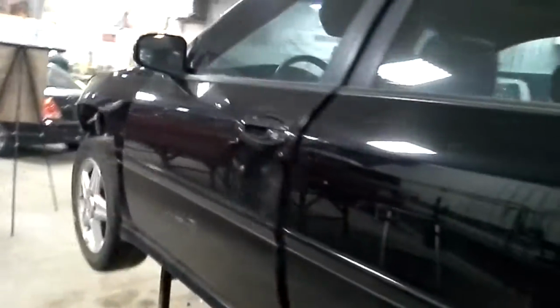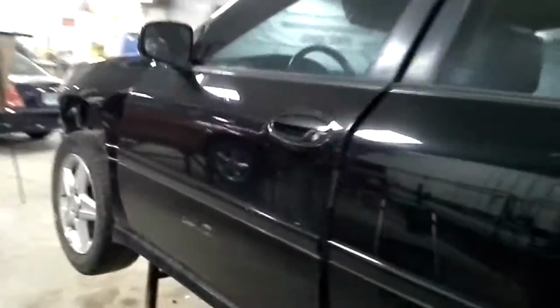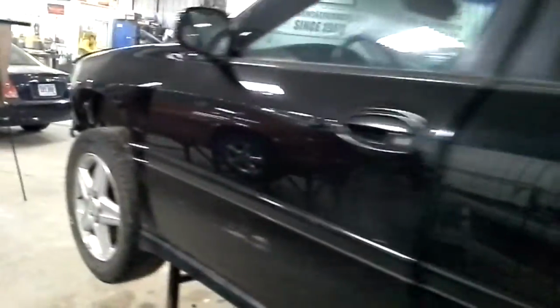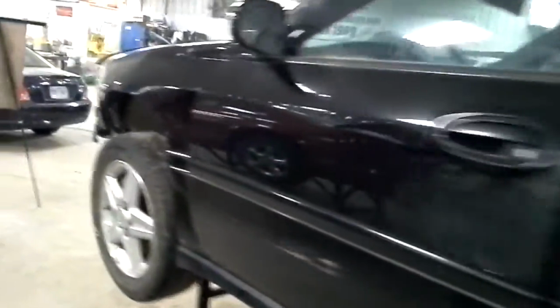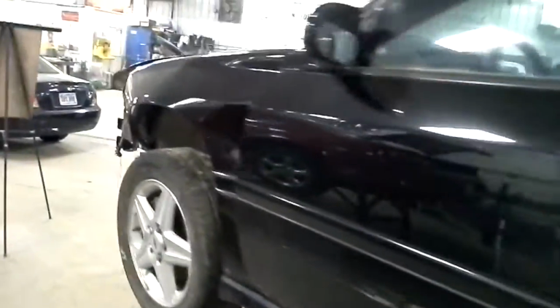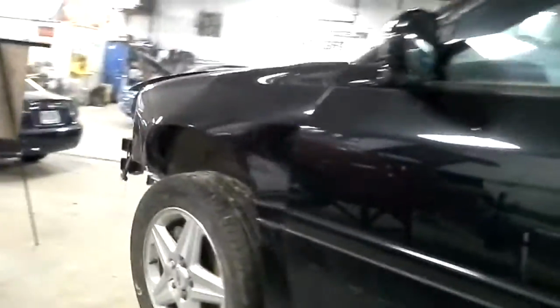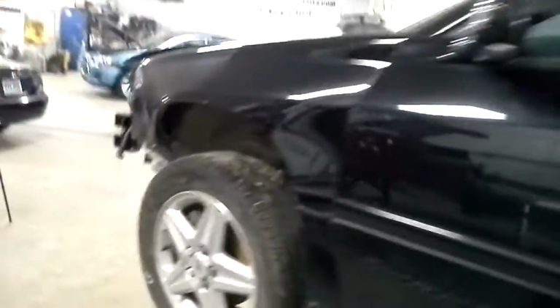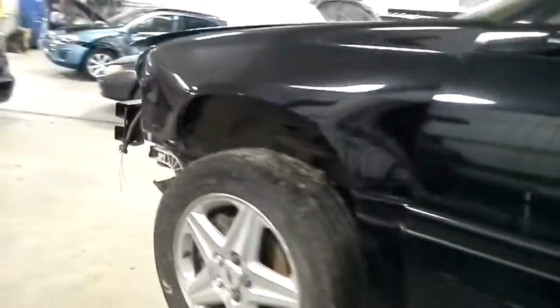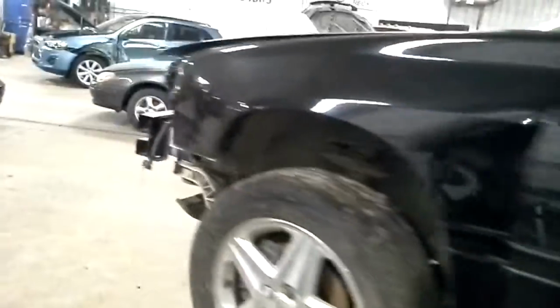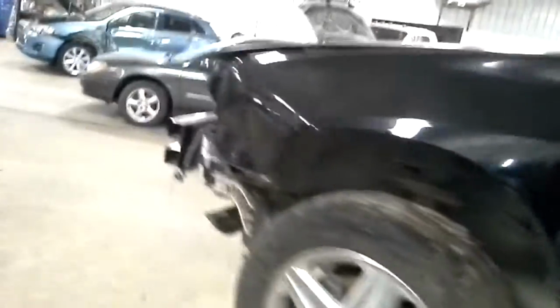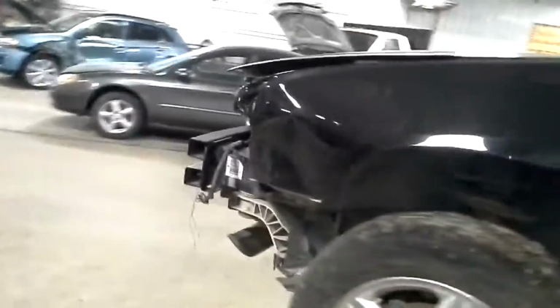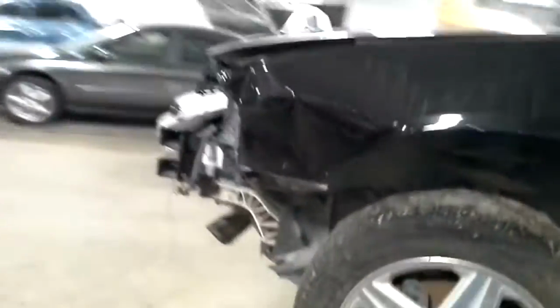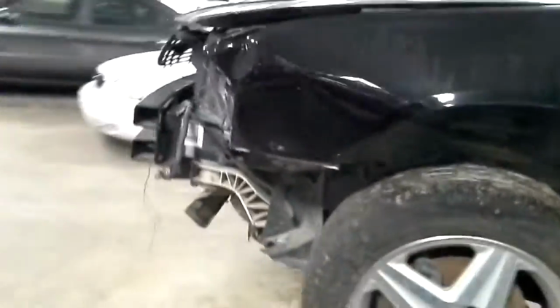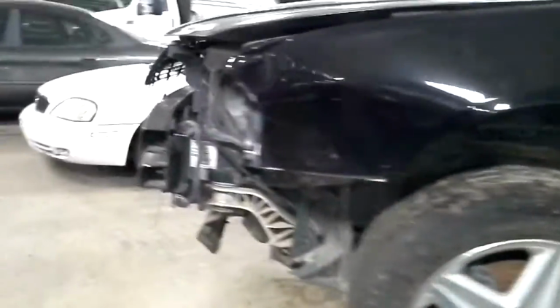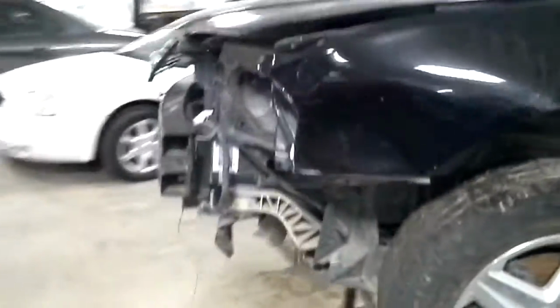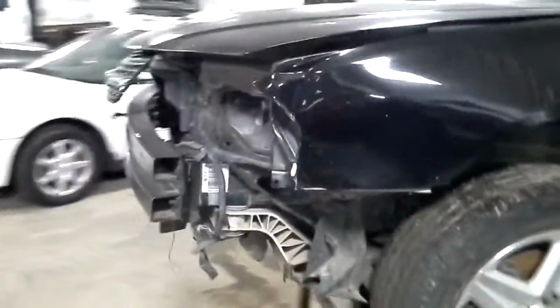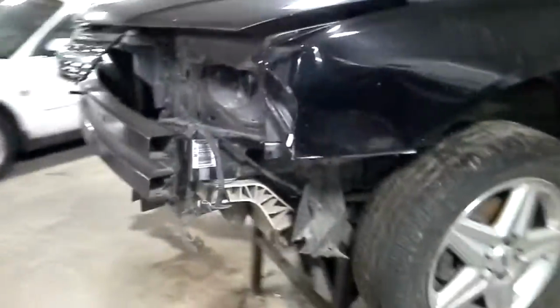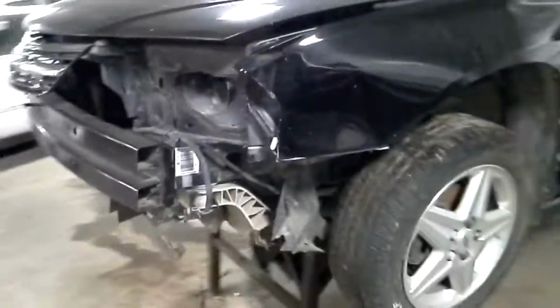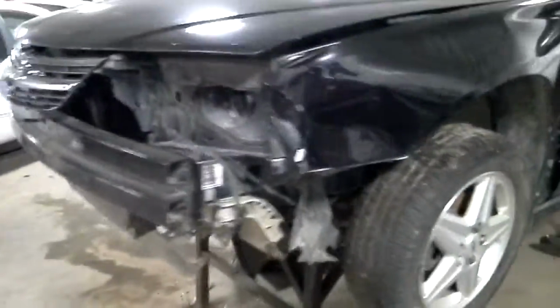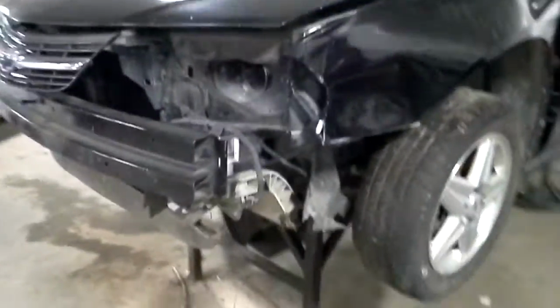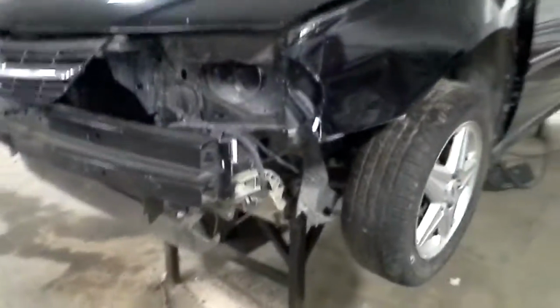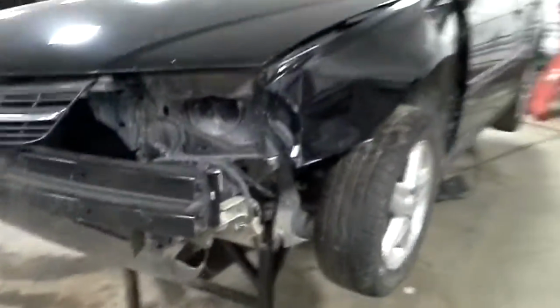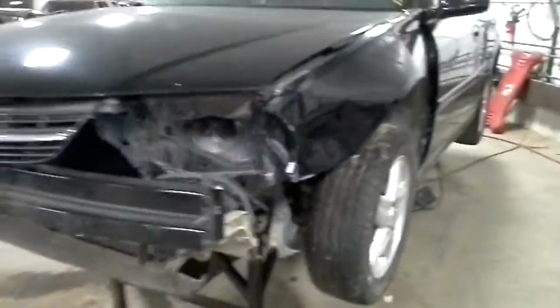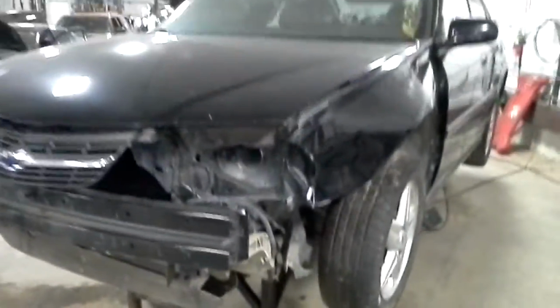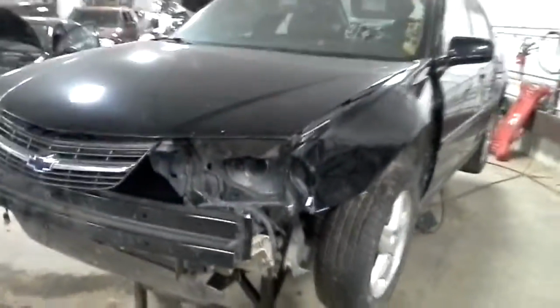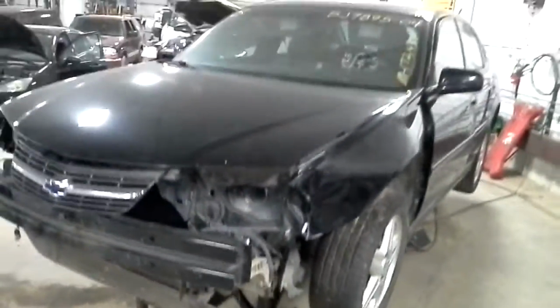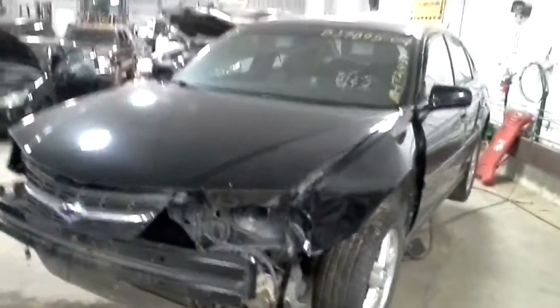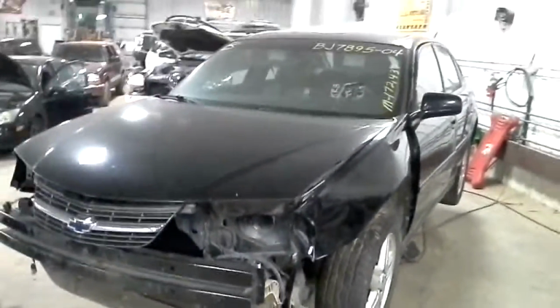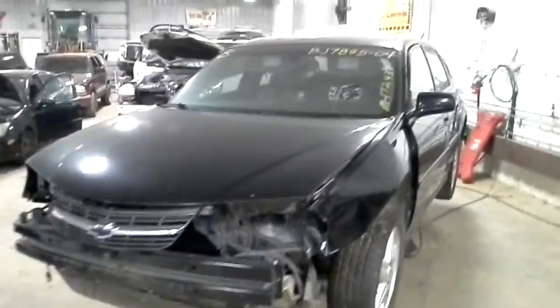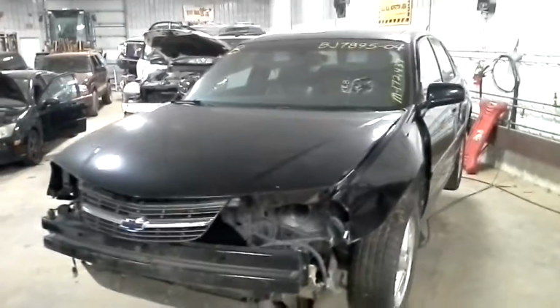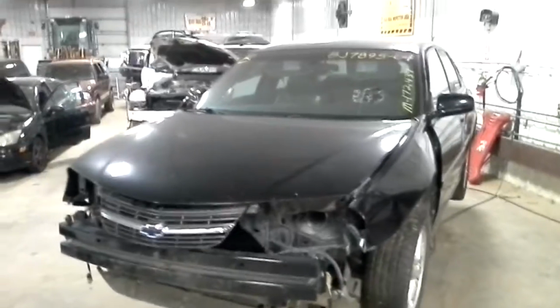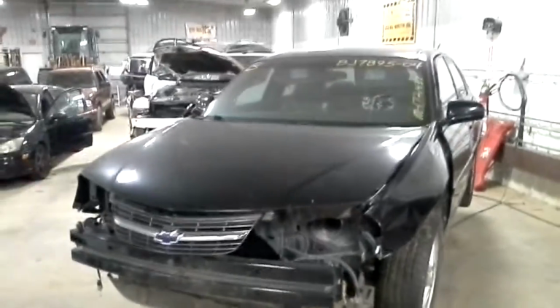This one does have some front damage. The miles are 172,437.